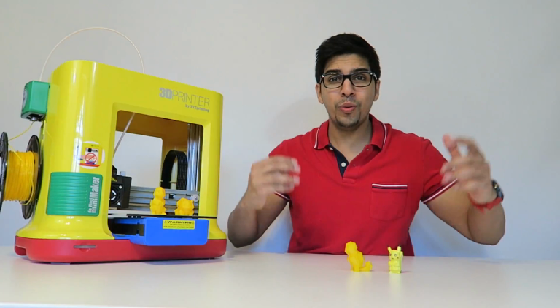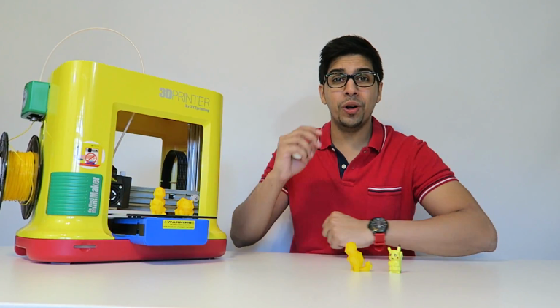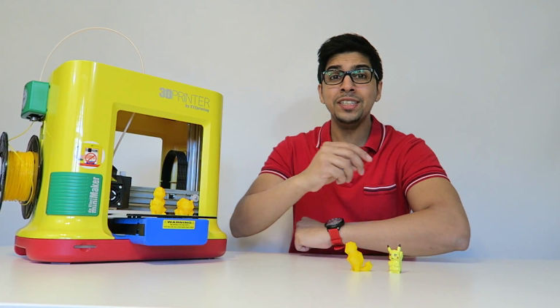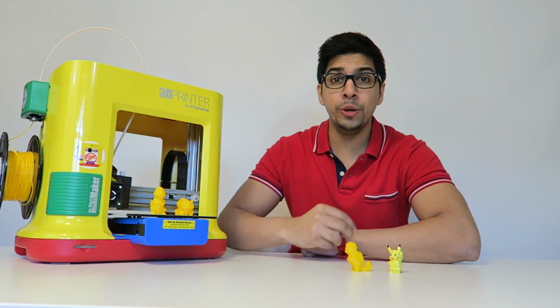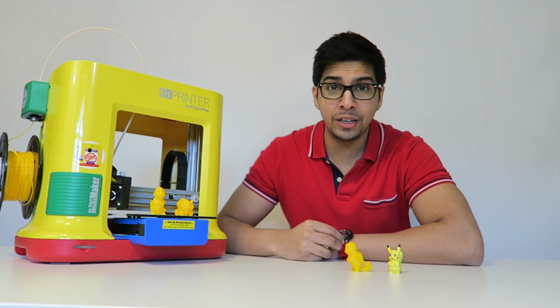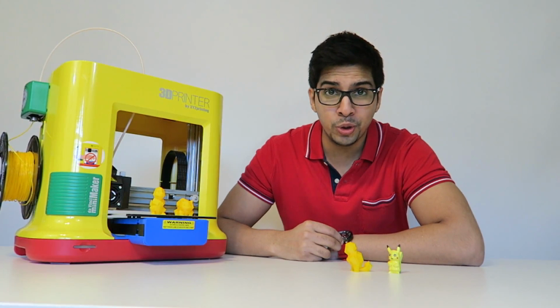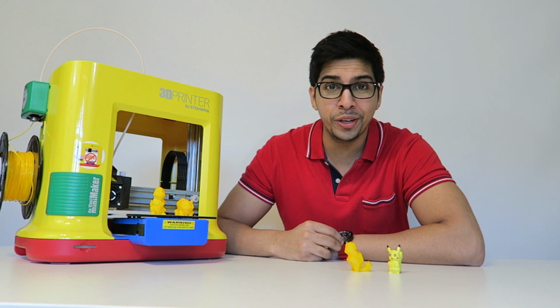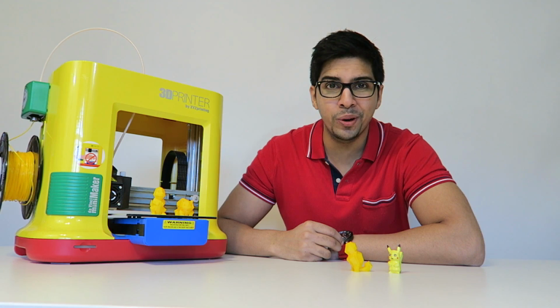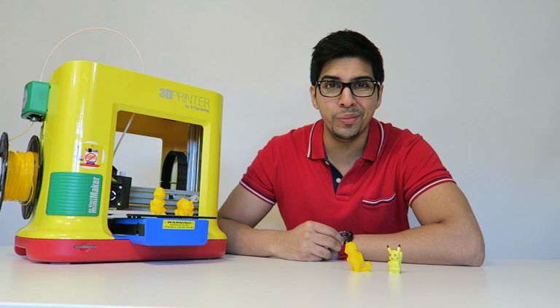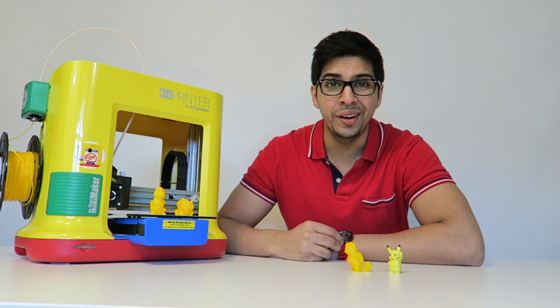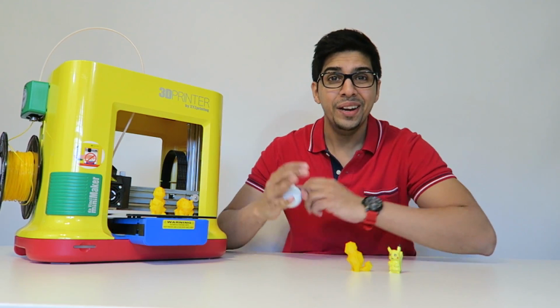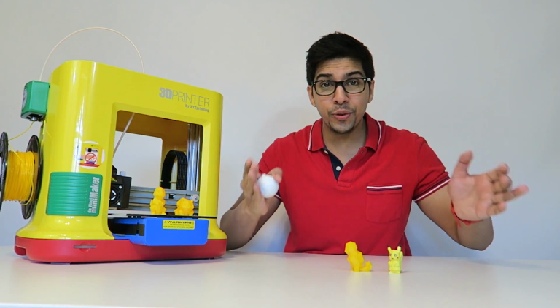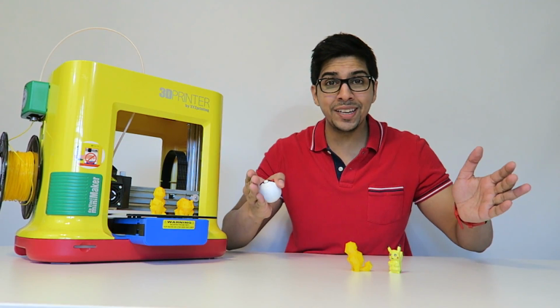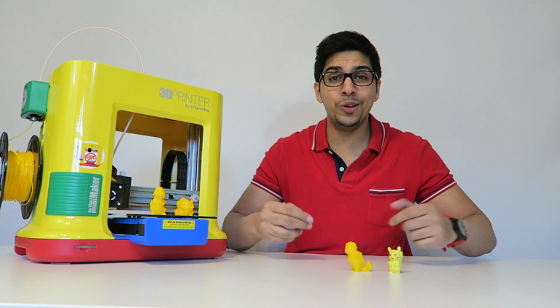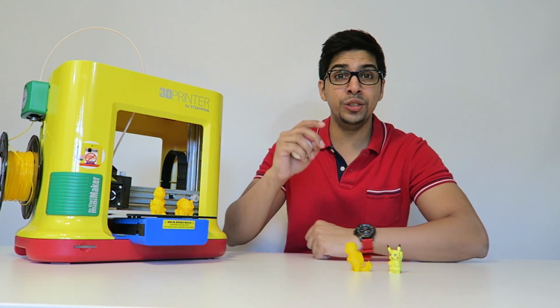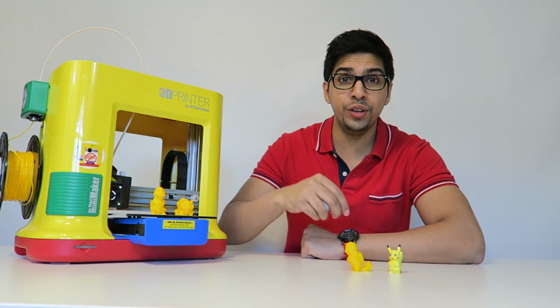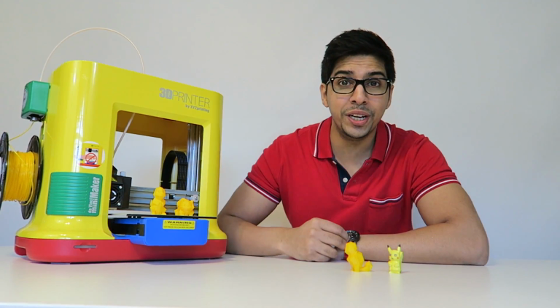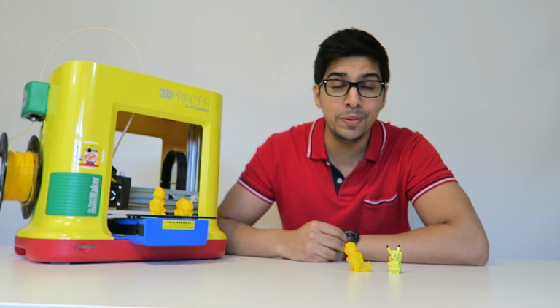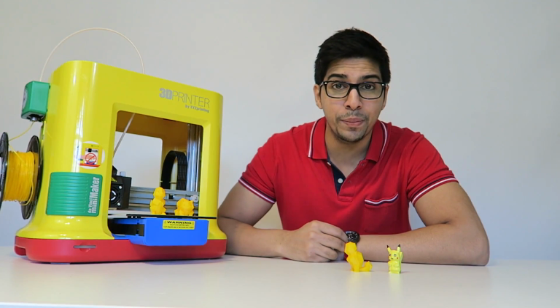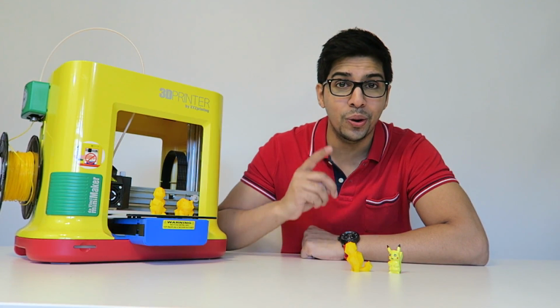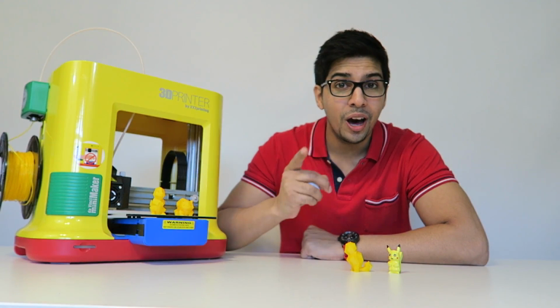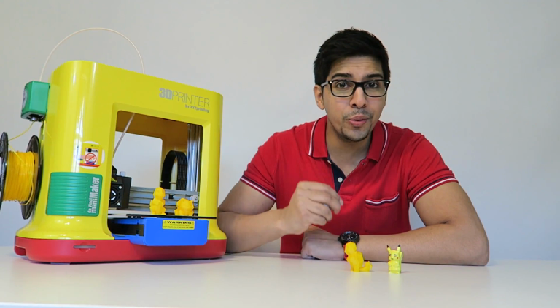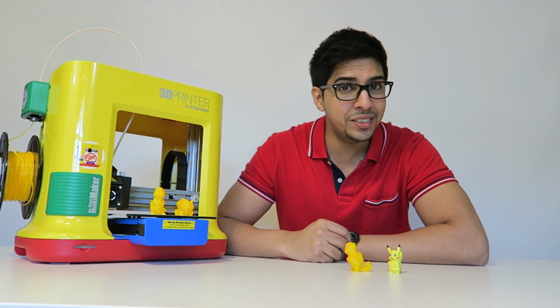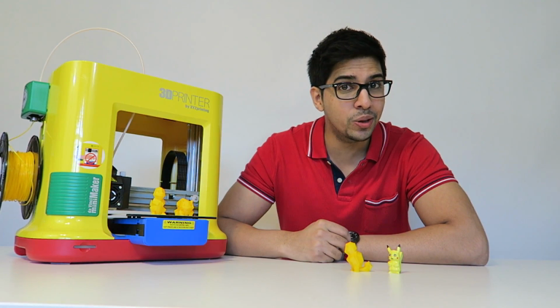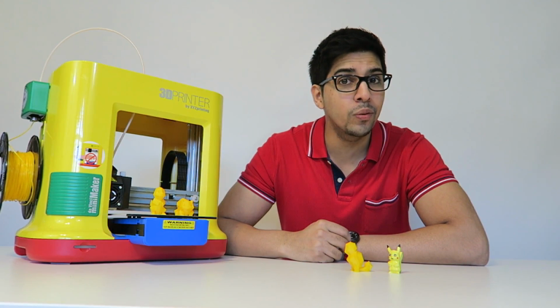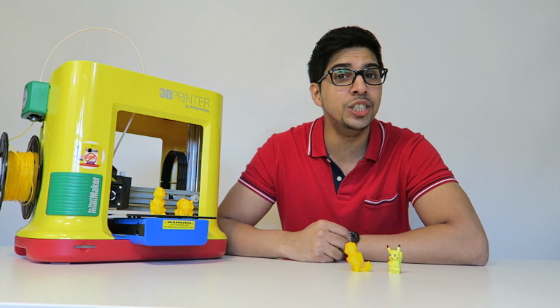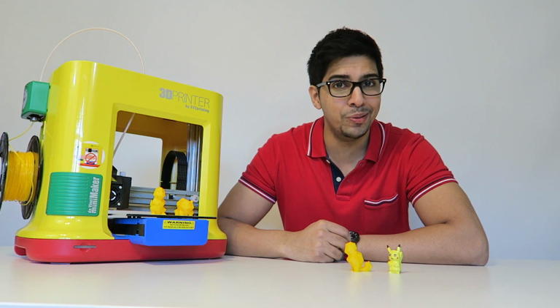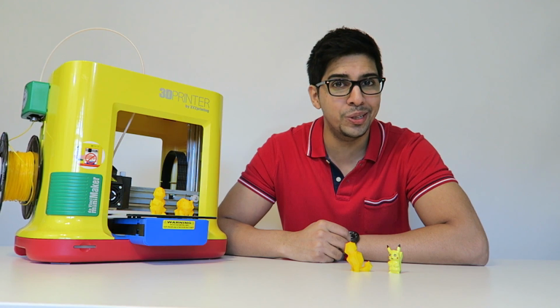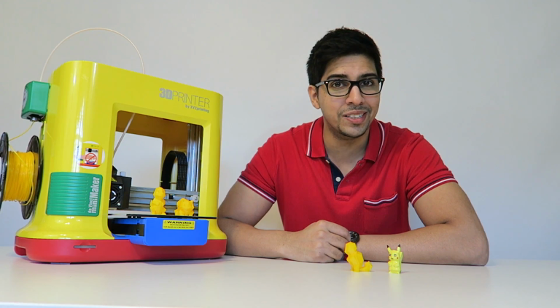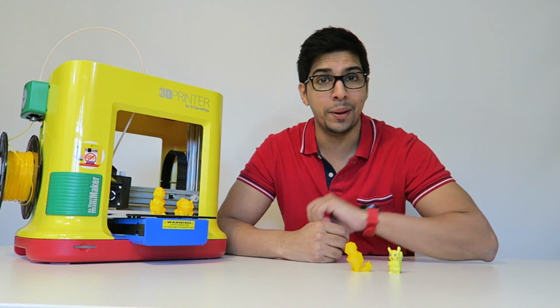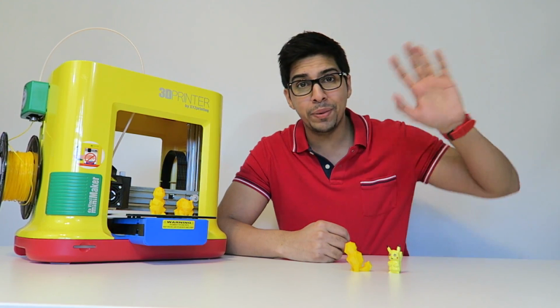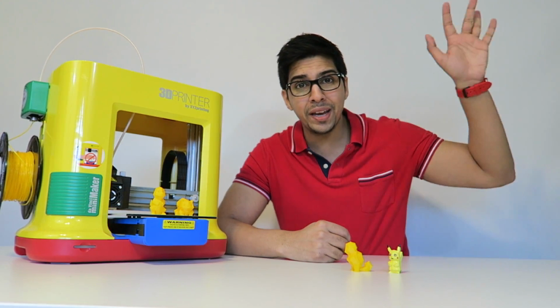Alright, well that's how you print out some cool-looking Pokémon. Now if you guys have any questions, feel free to comment down below. Otherwise, thank you again for watching, and we'll see you next time. Bye-bye!